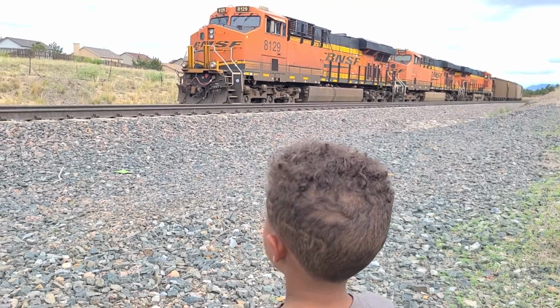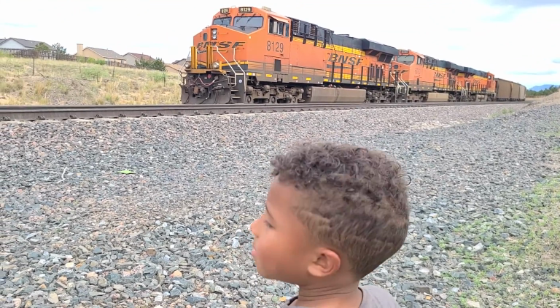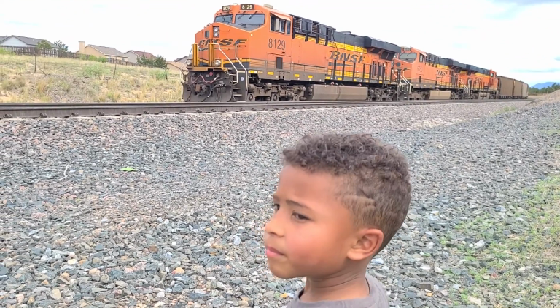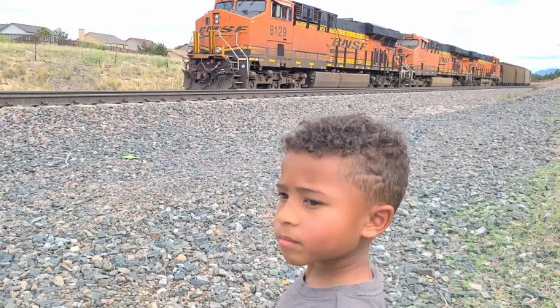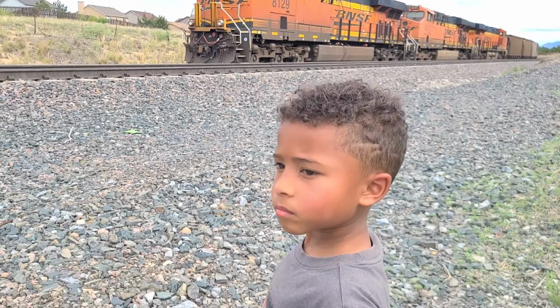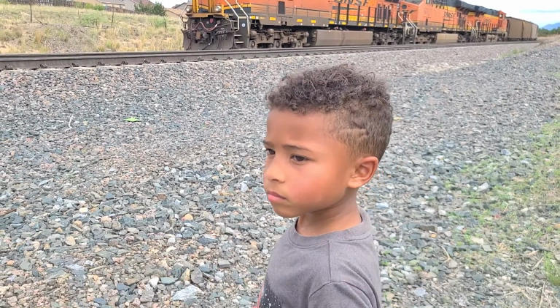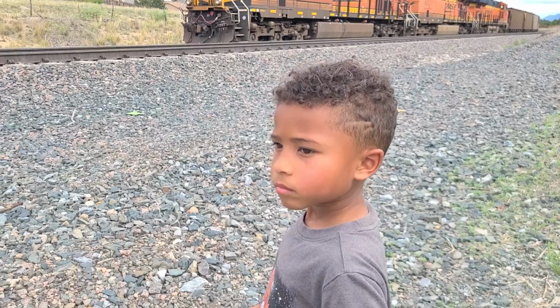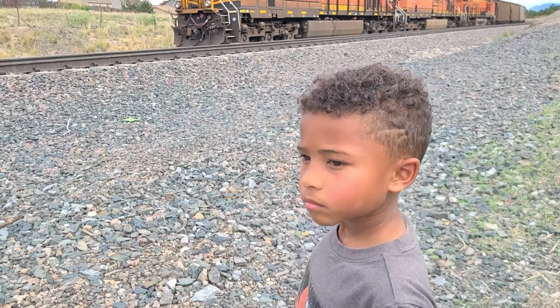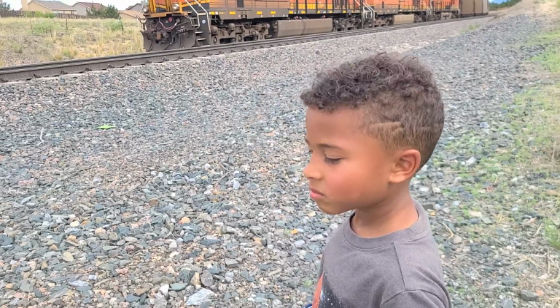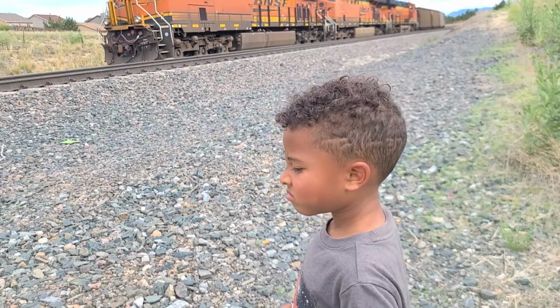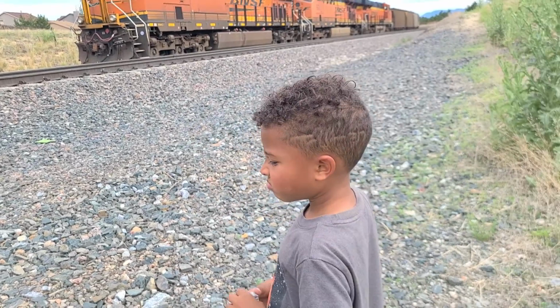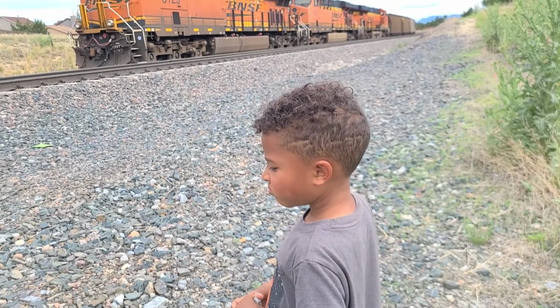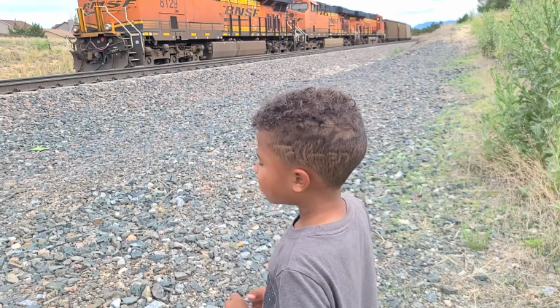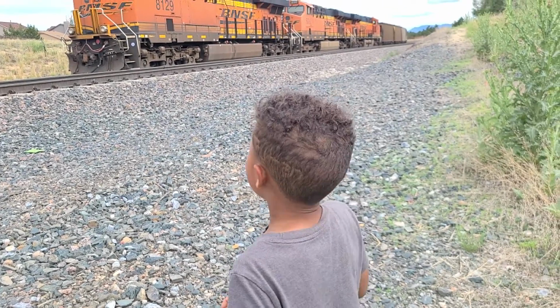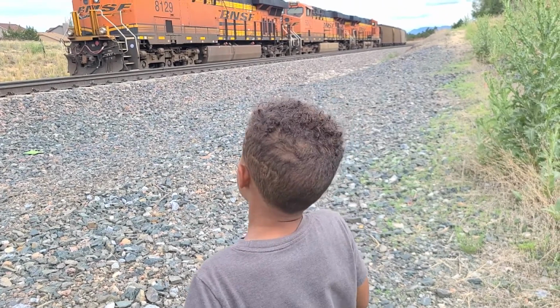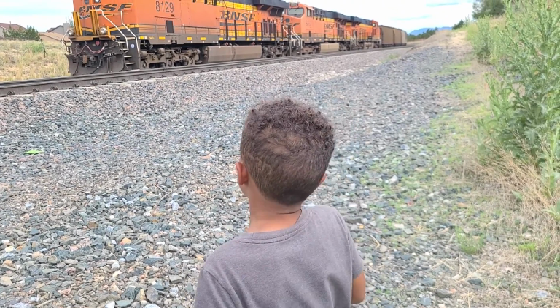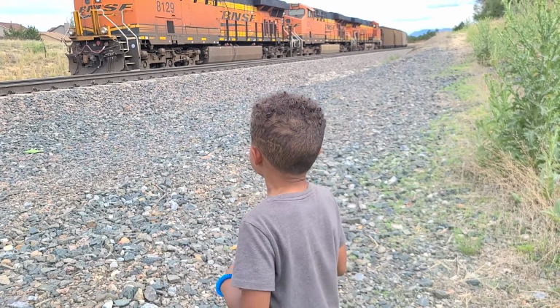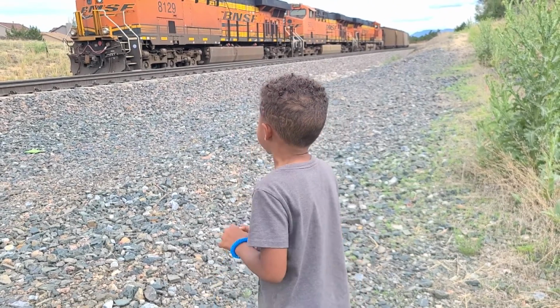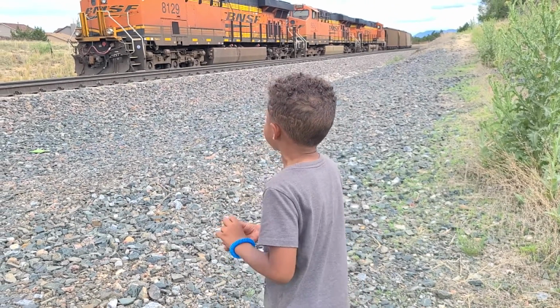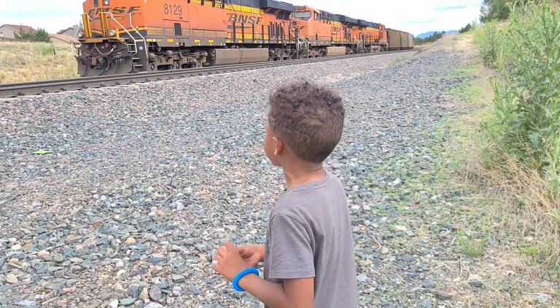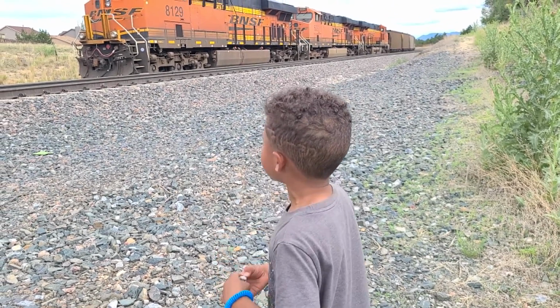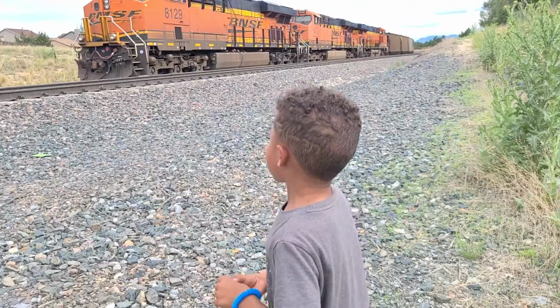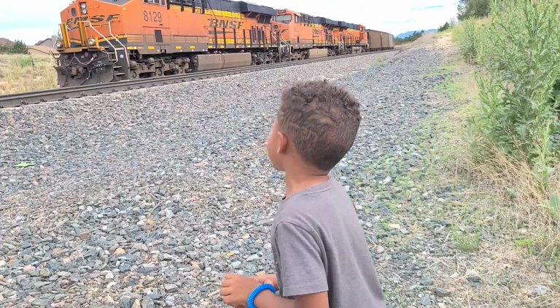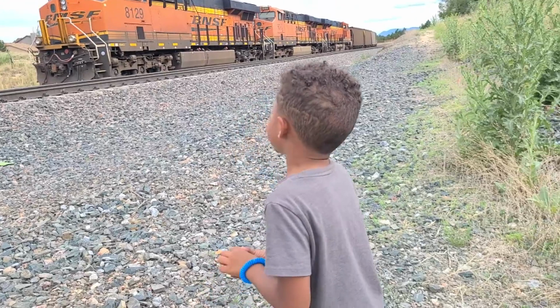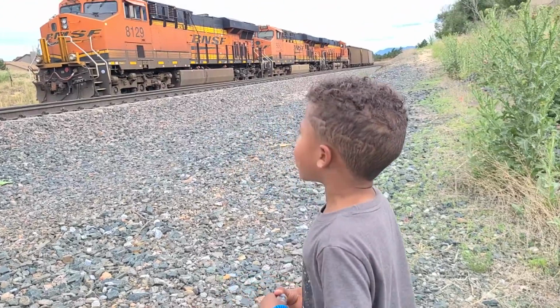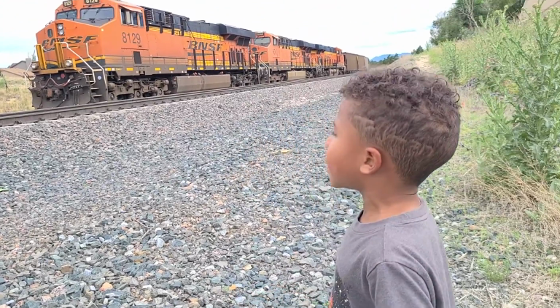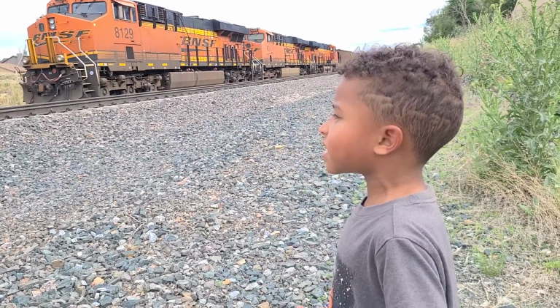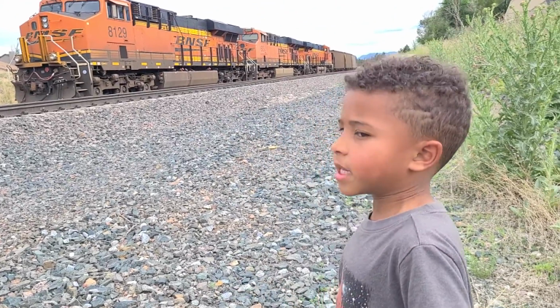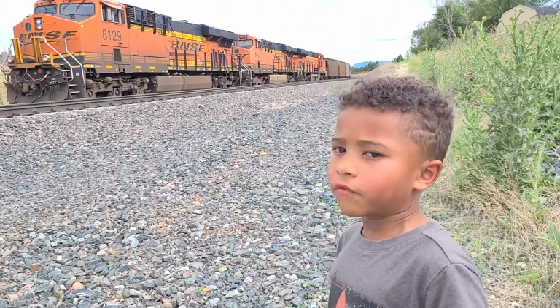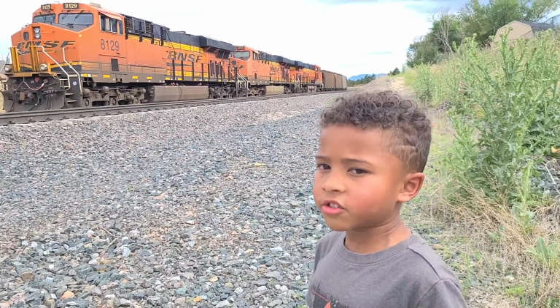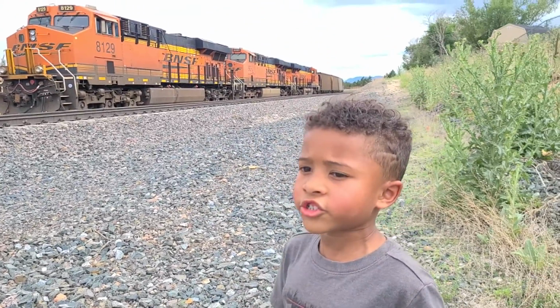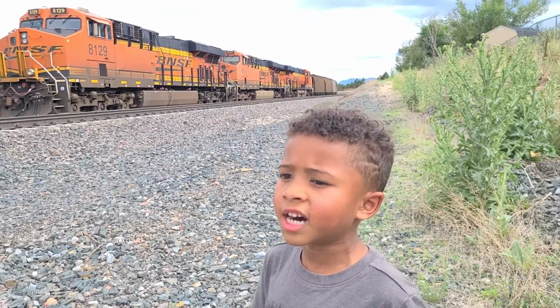I just think this one maybe just parked here for a while. Yeah, it could just be like that Kansas City Southern that was there all day, and next time we came railfanning it was just gone.